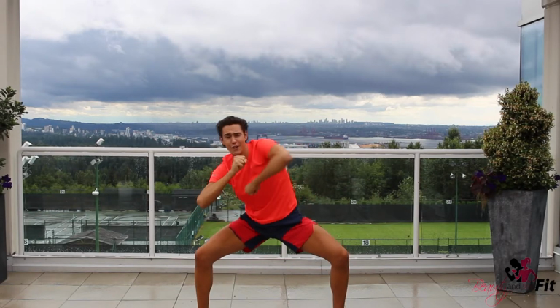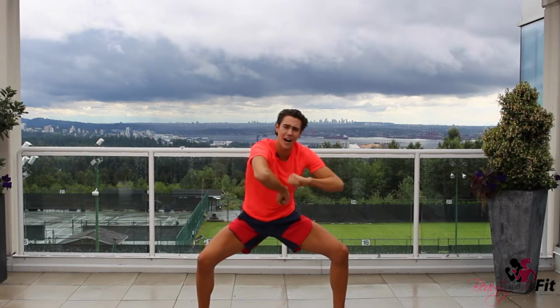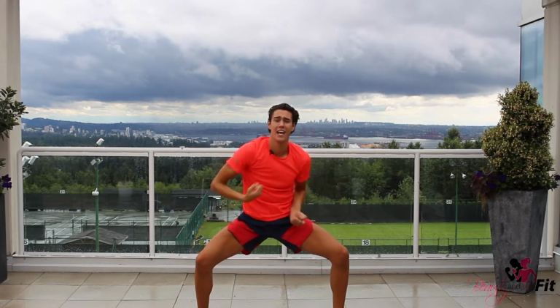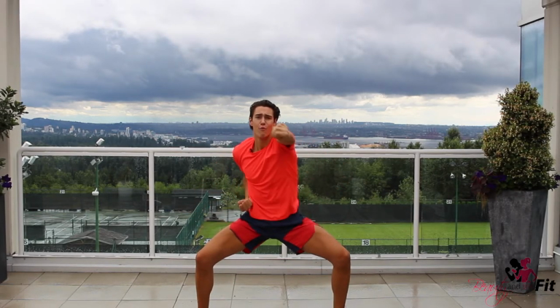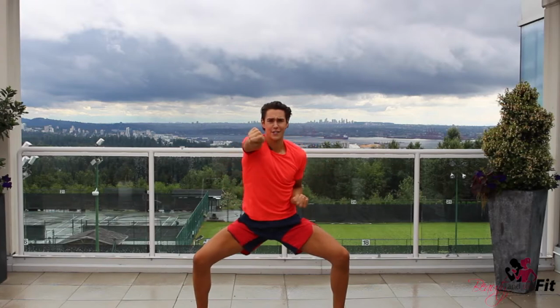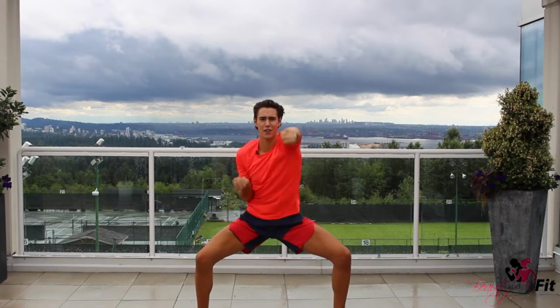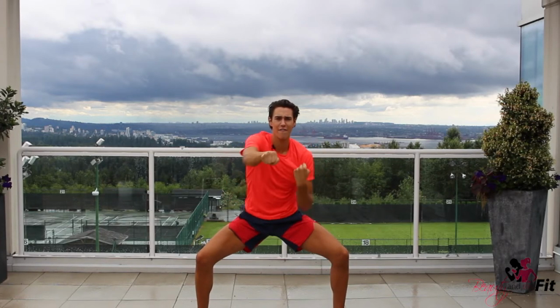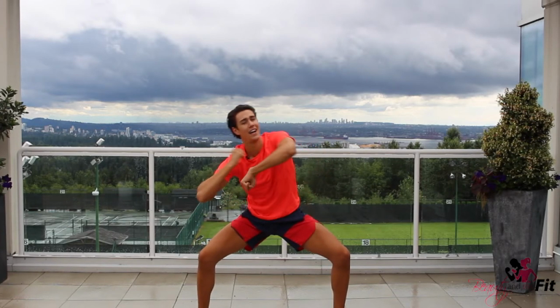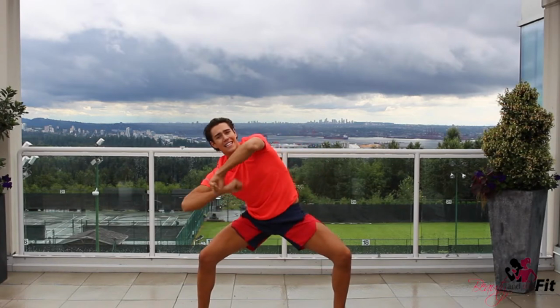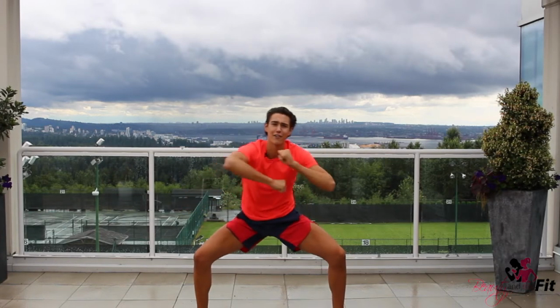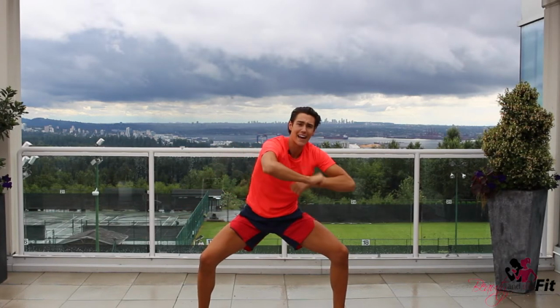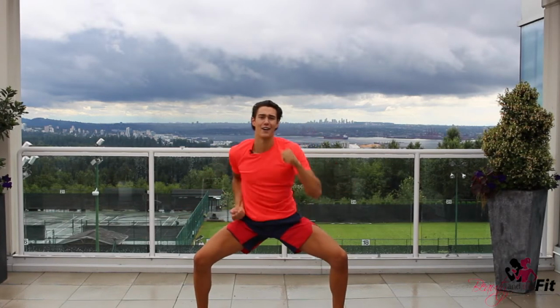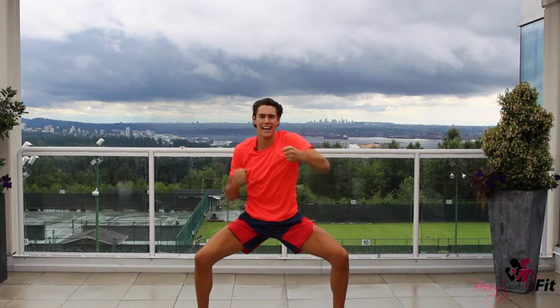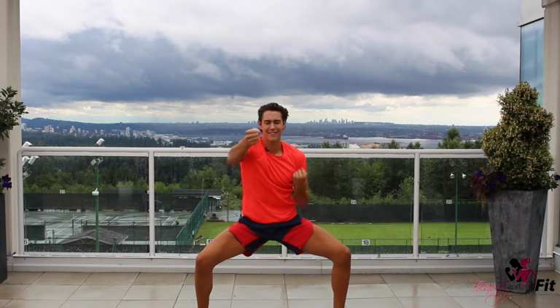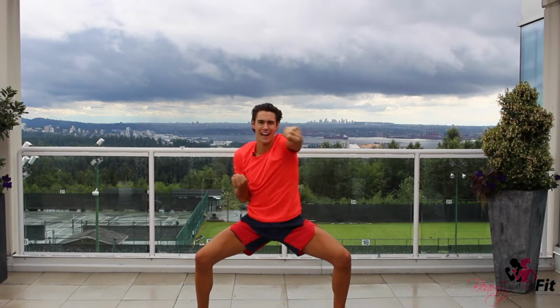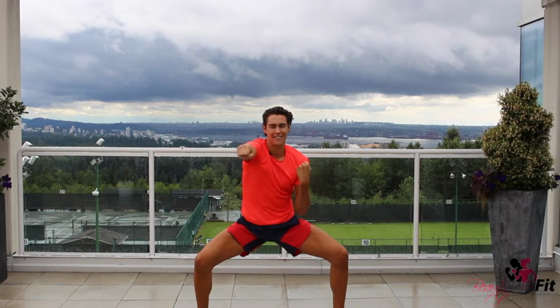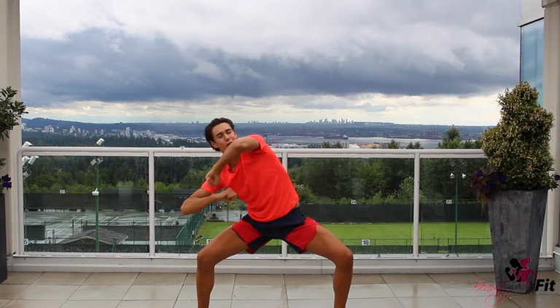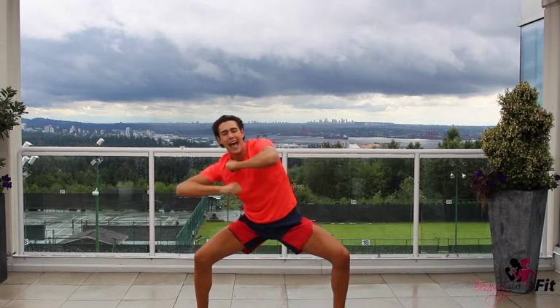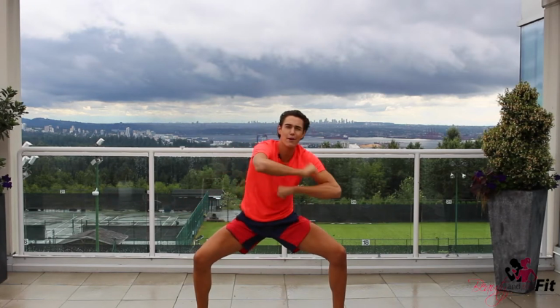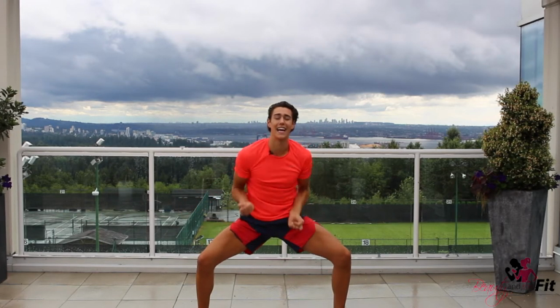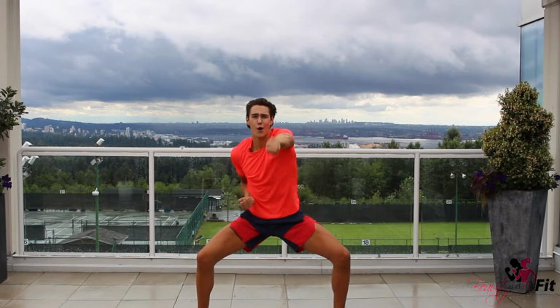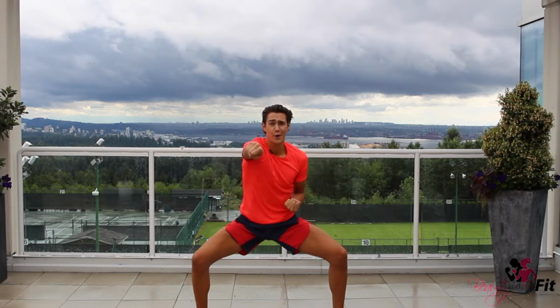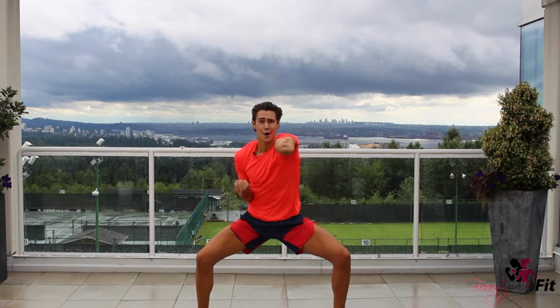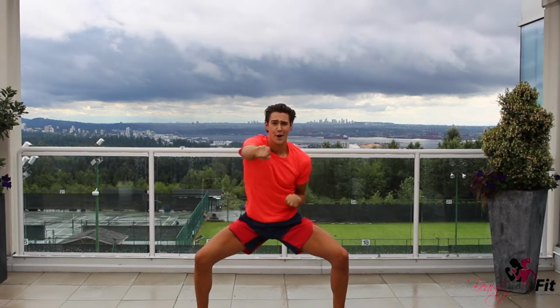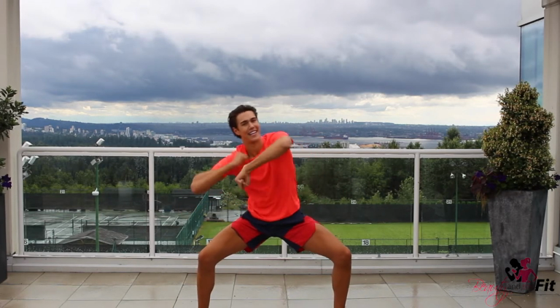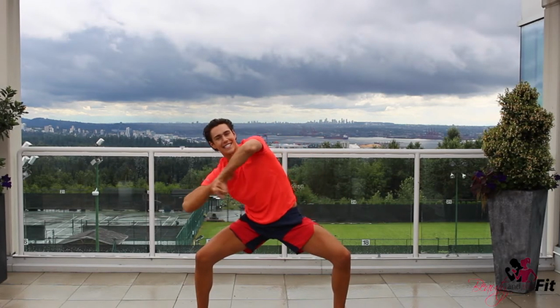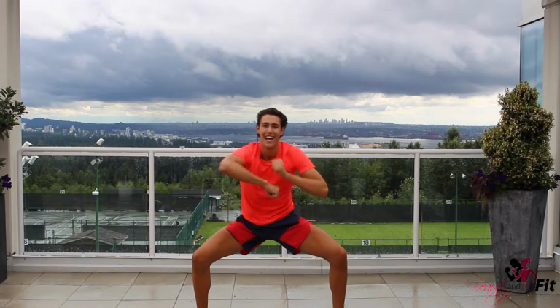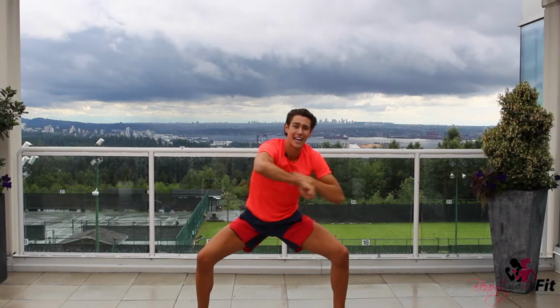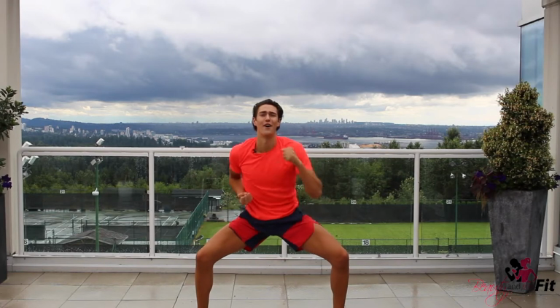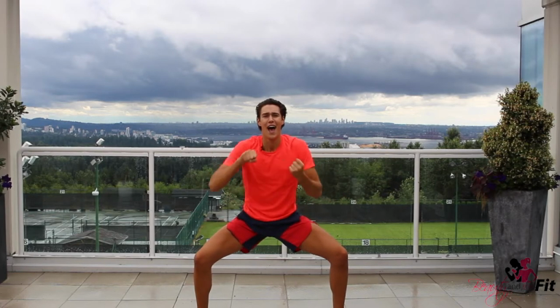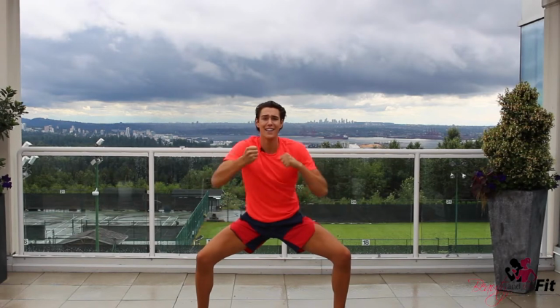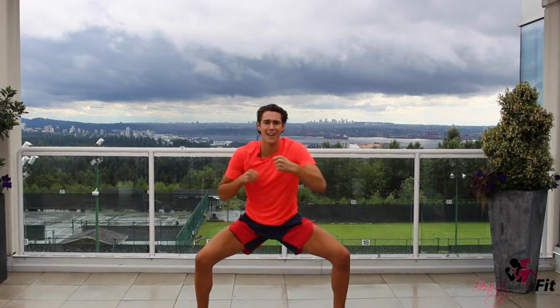Taekwondo punches — one, two, three, four. Take your right hand — right, left, right, left, boom. Elbows tight. Okay, here we go: high, low, high, low.